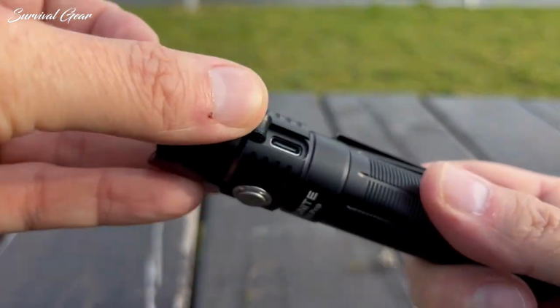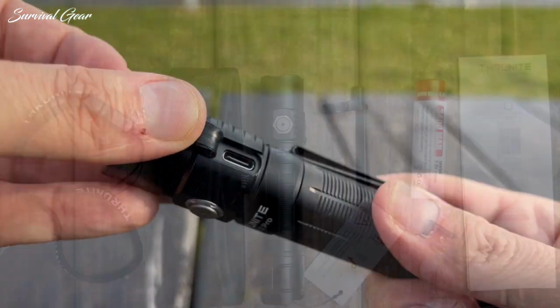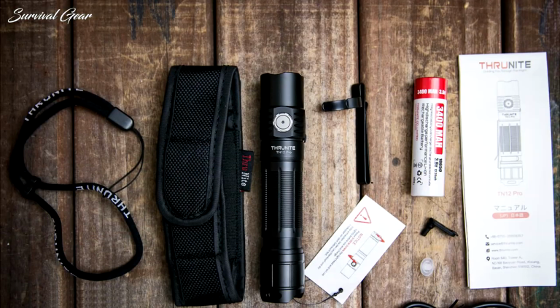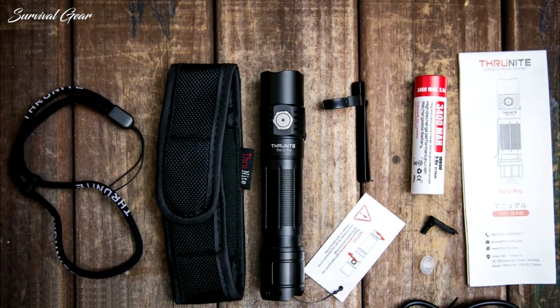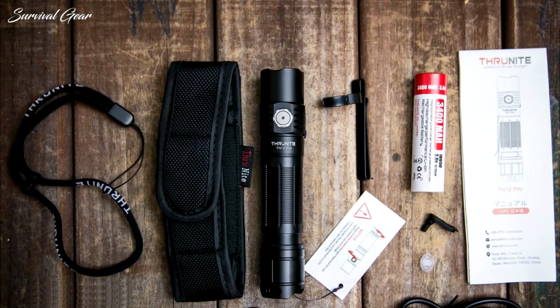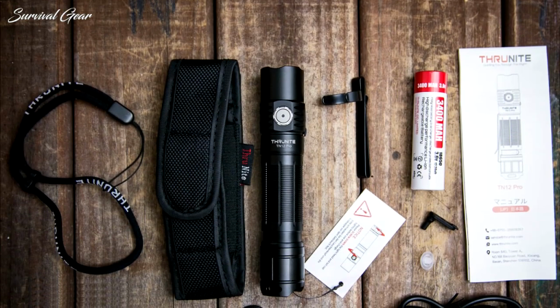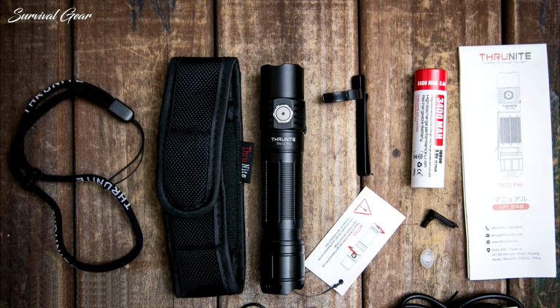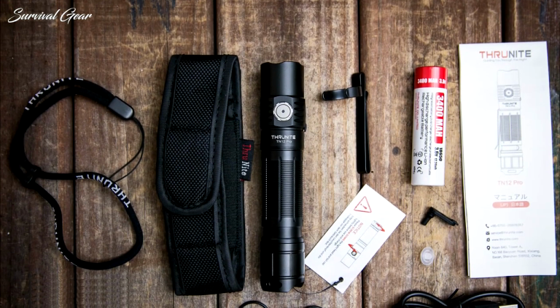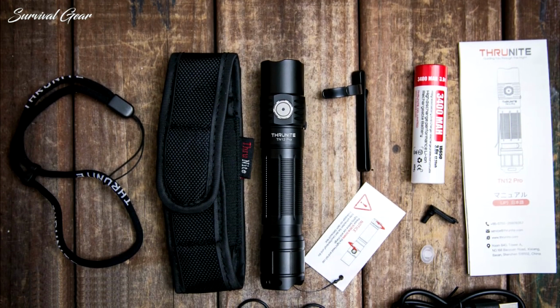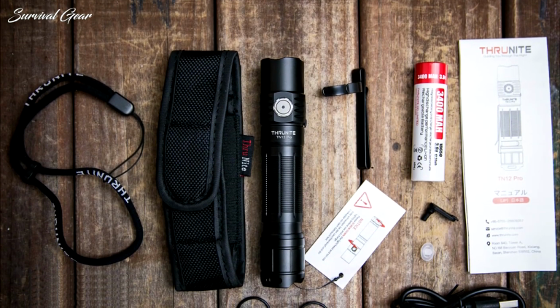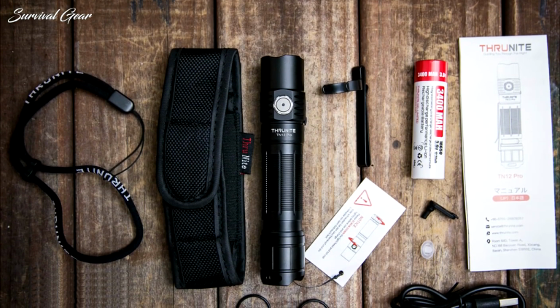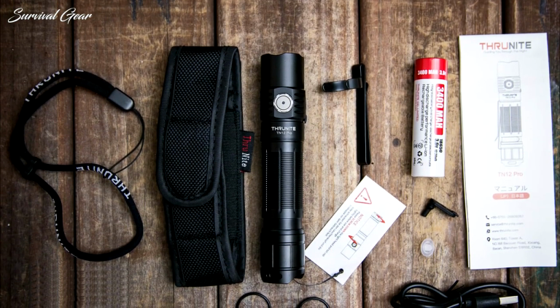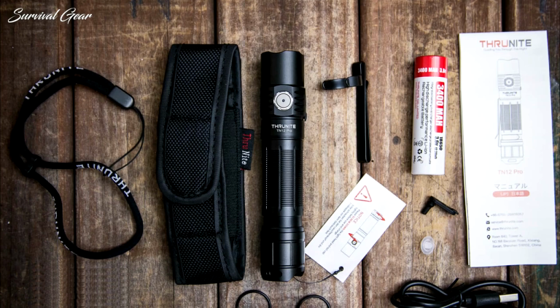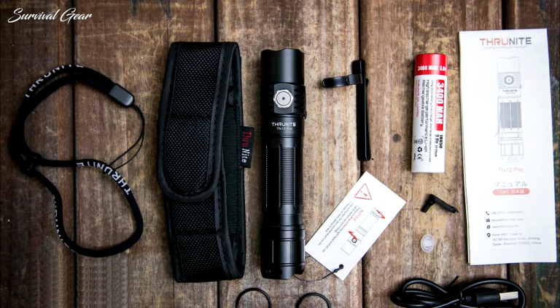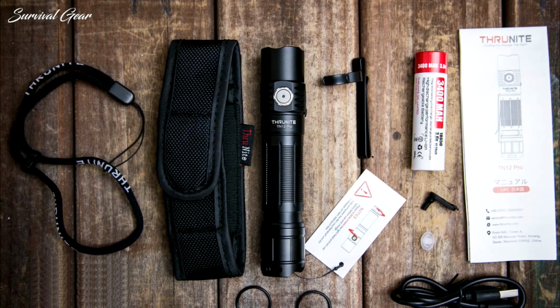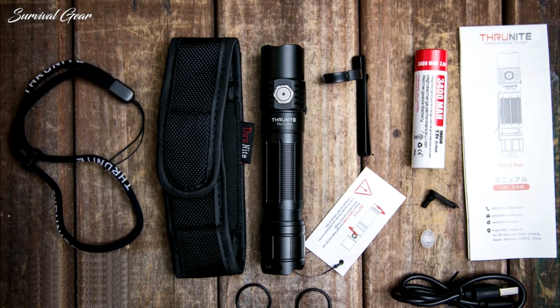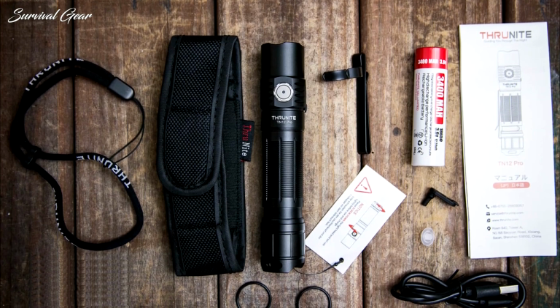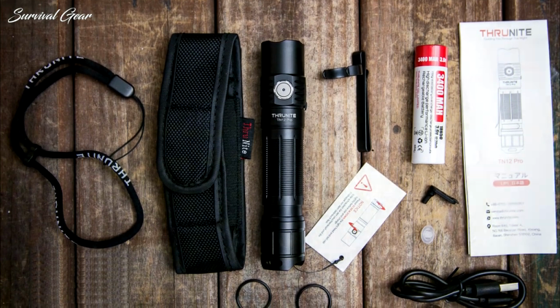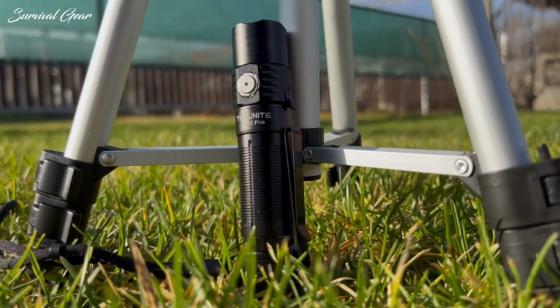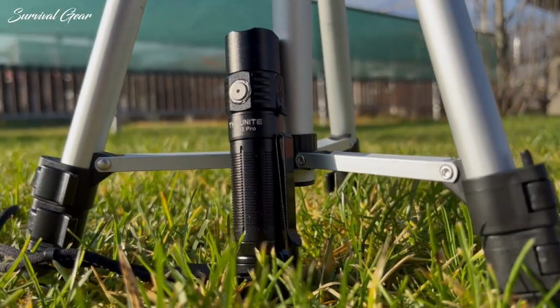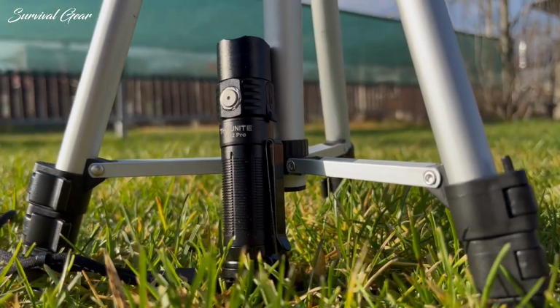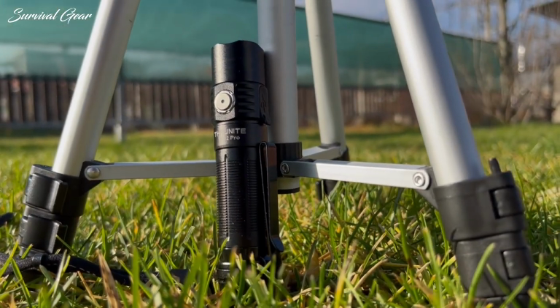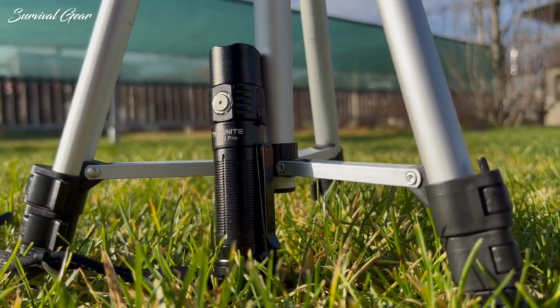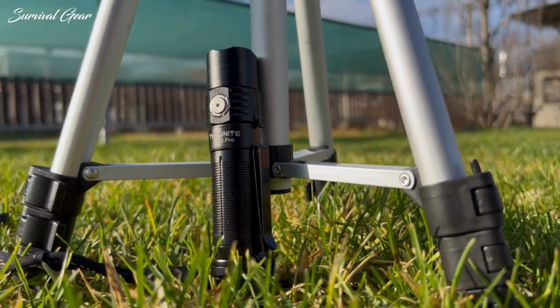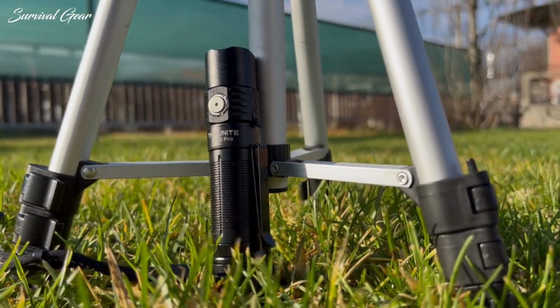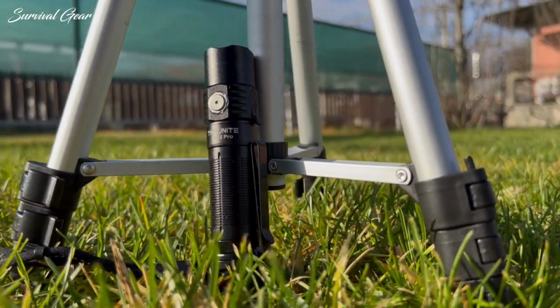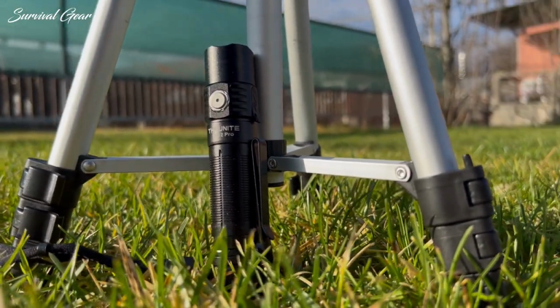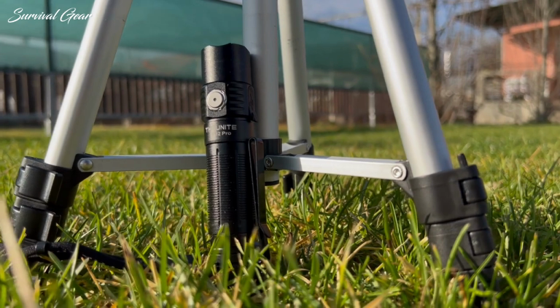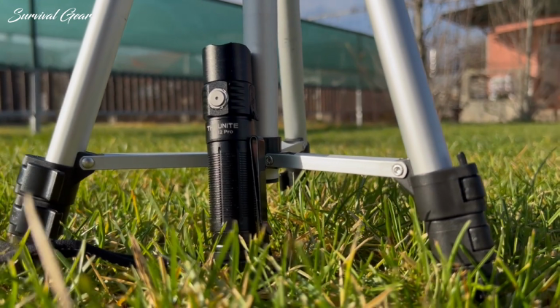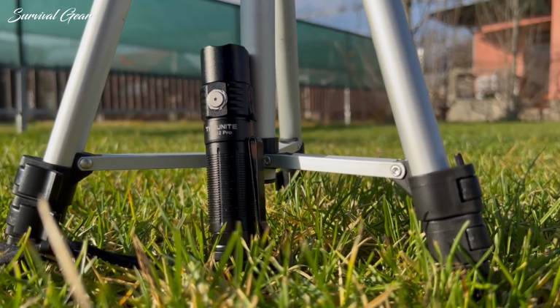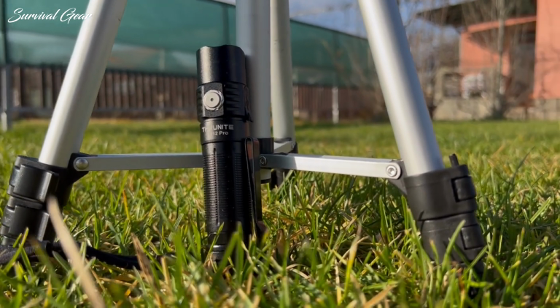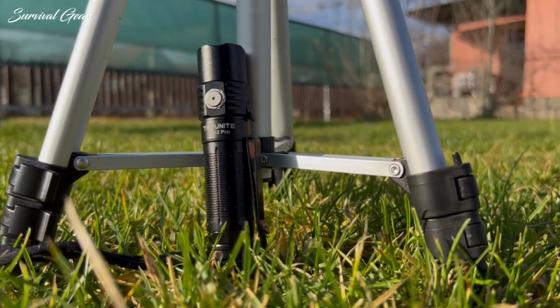This particular light comes with the full package — battery, clip, lanyard, and holster — making it very accessible for non-enthusiasts to use without any other necessary purchases.